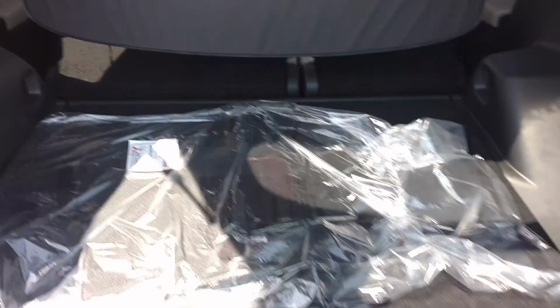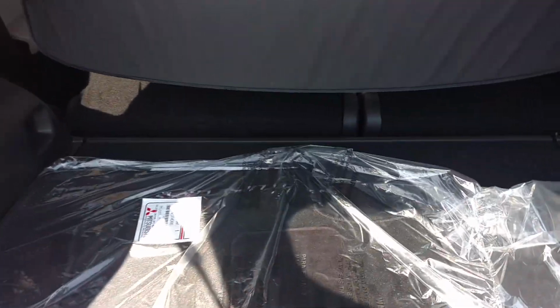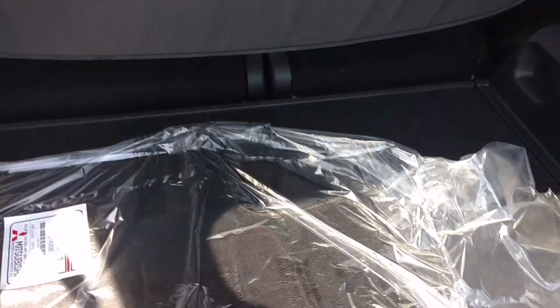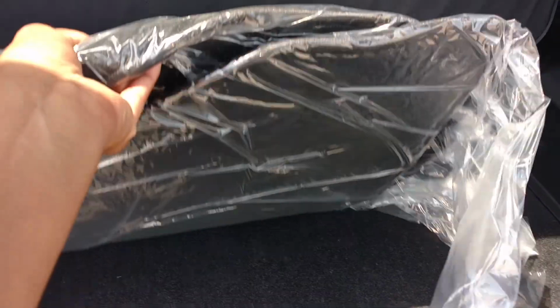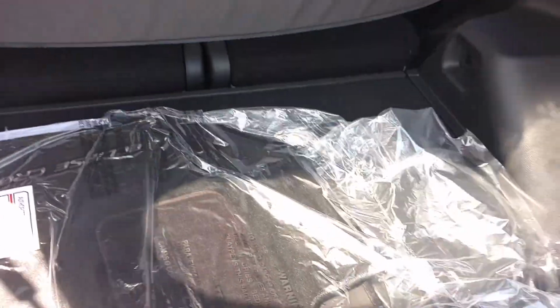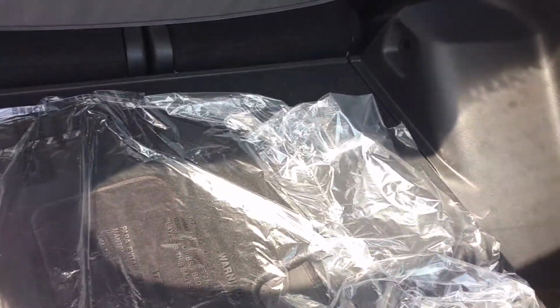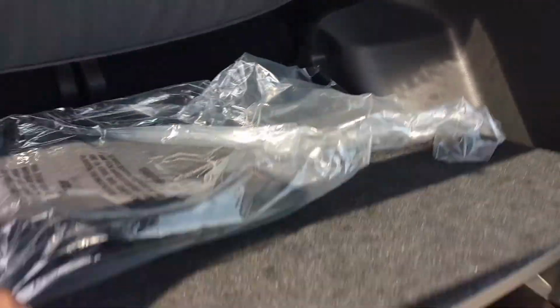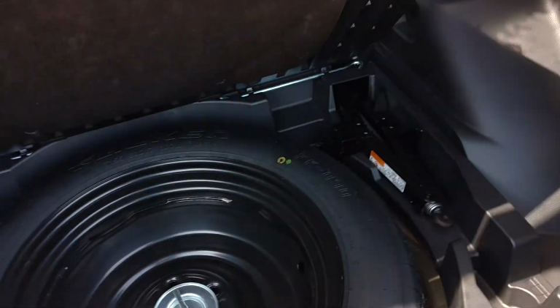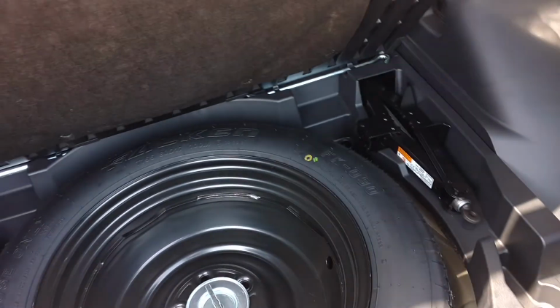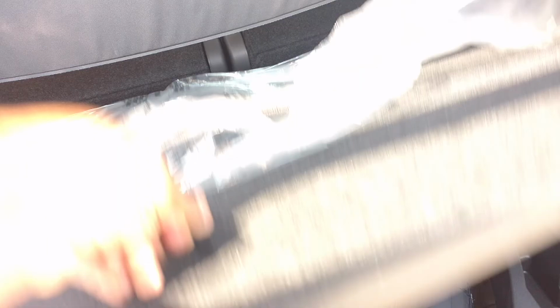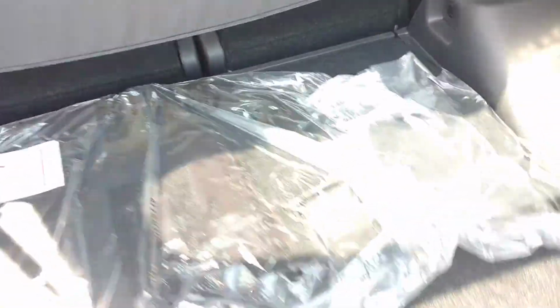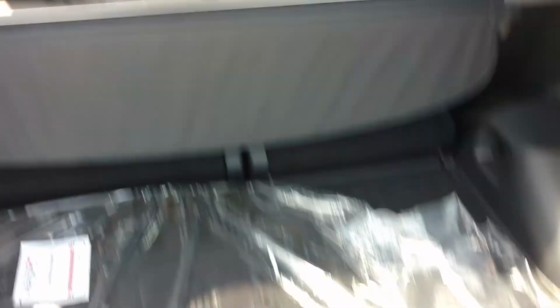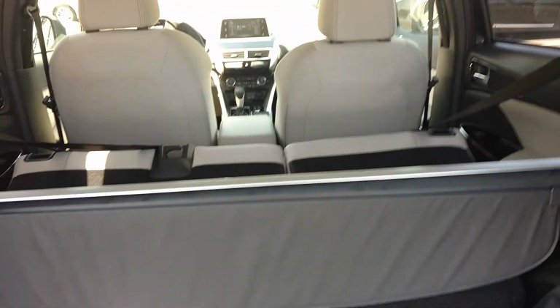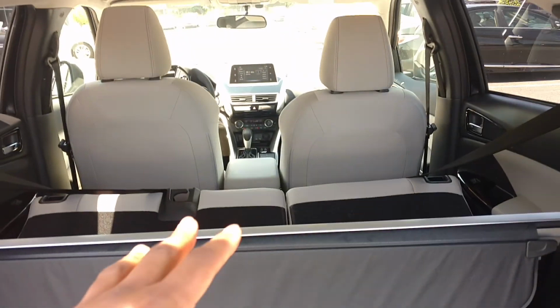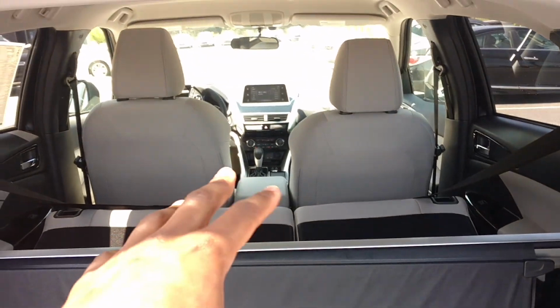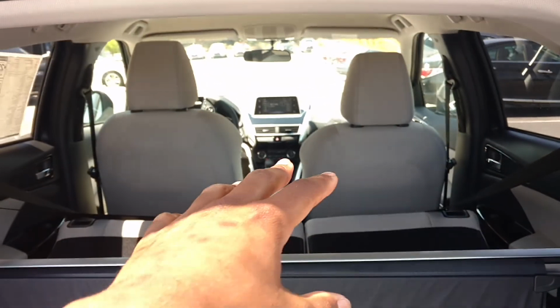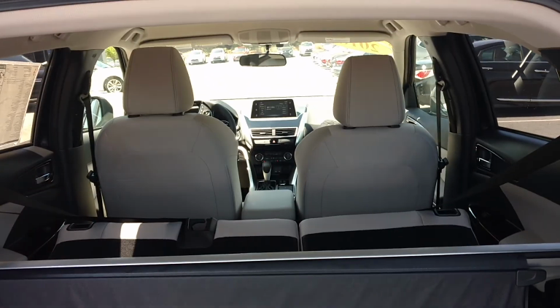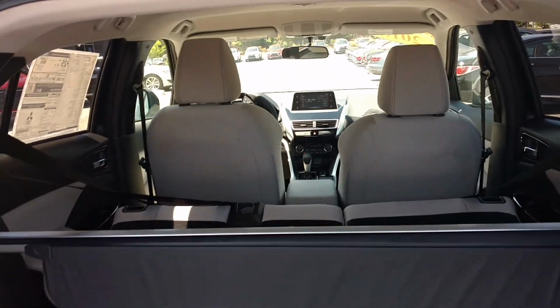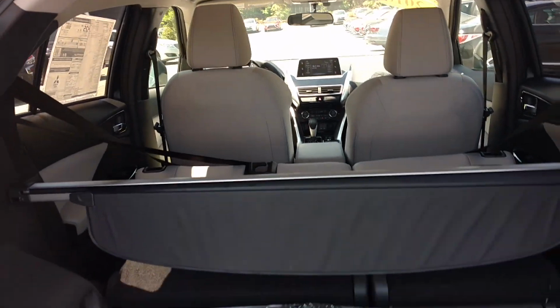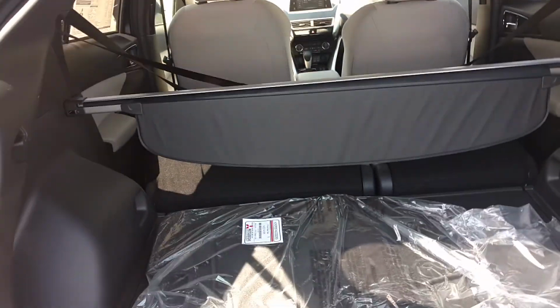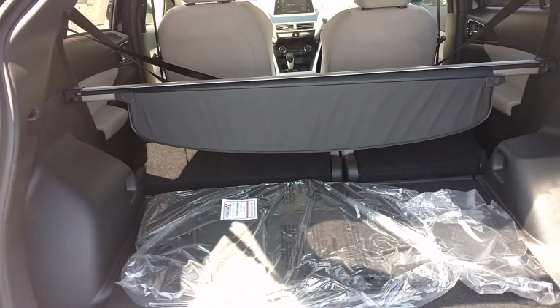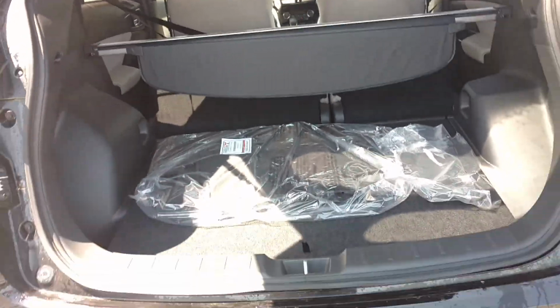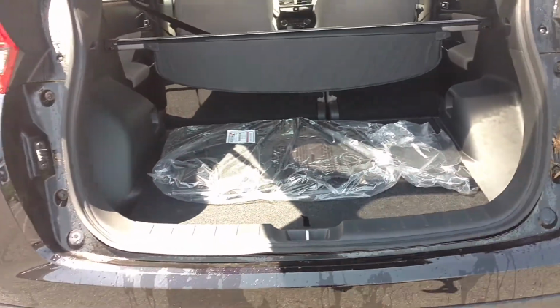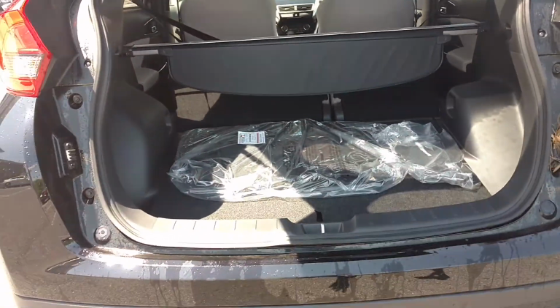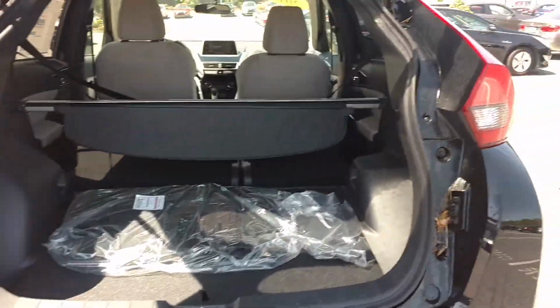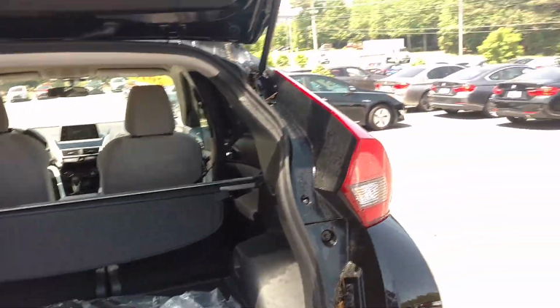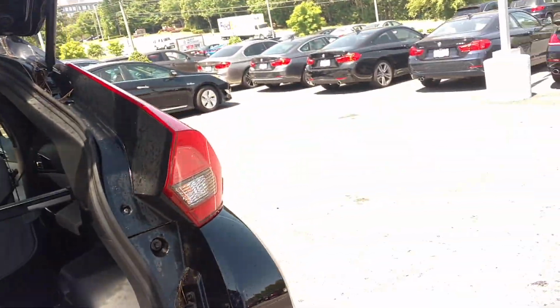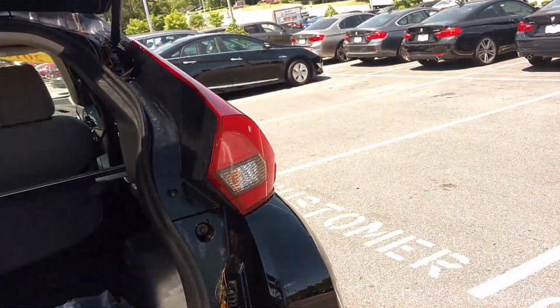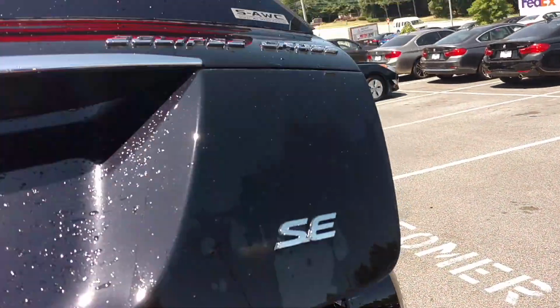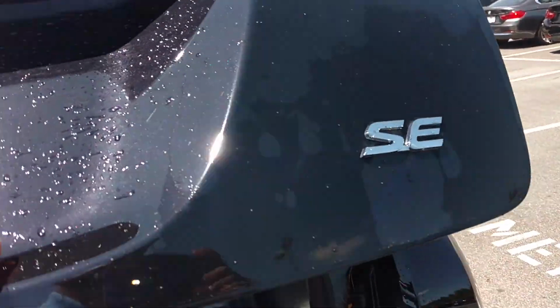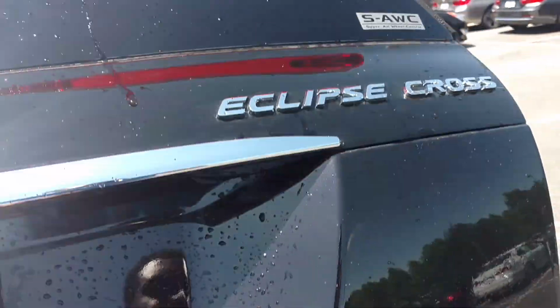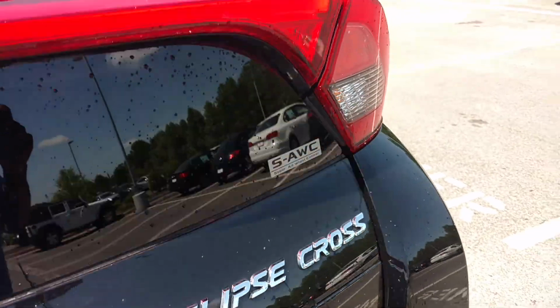This is the carpet mats in here. This is your spare tire. This is actually when the seat is folded down — you have to push it down.